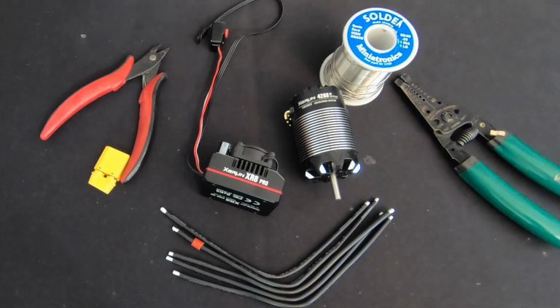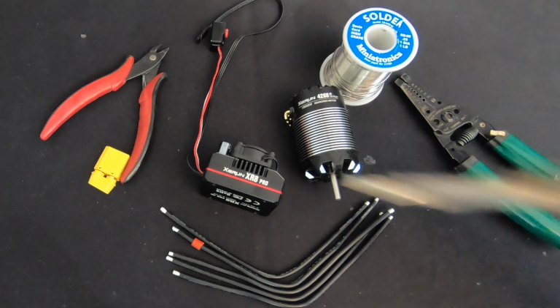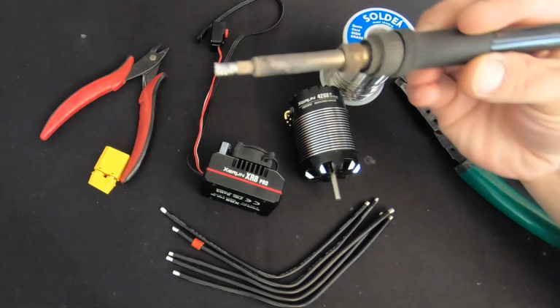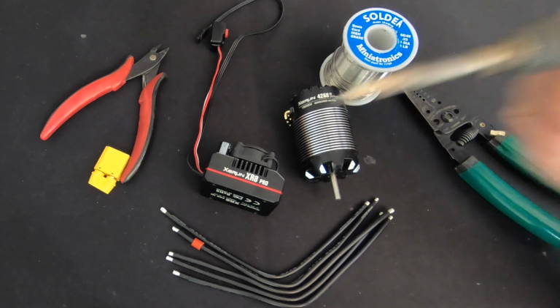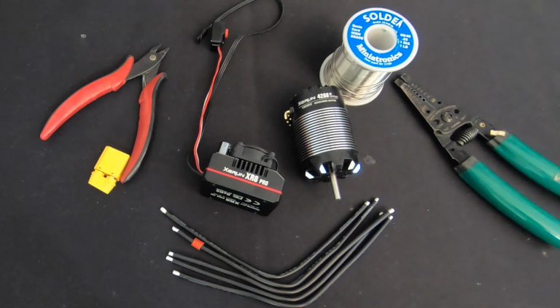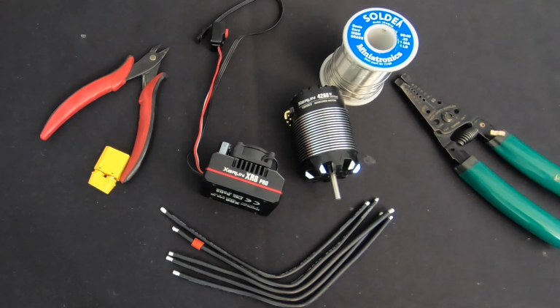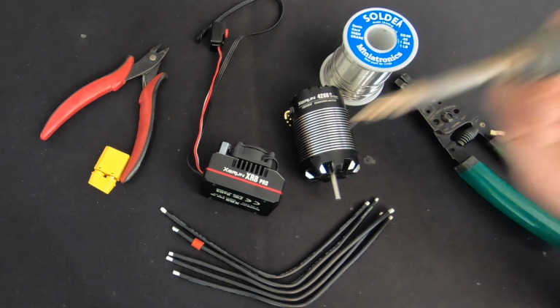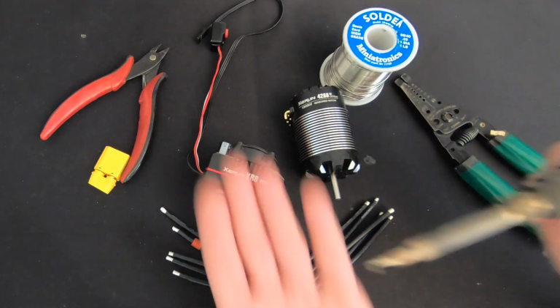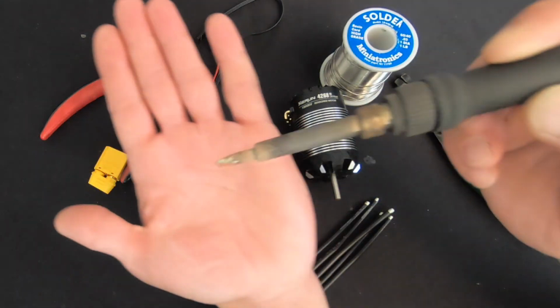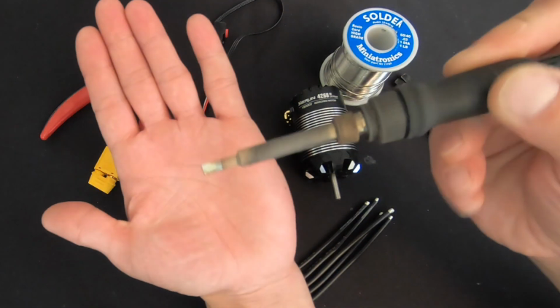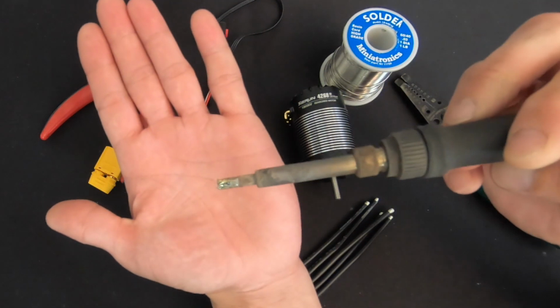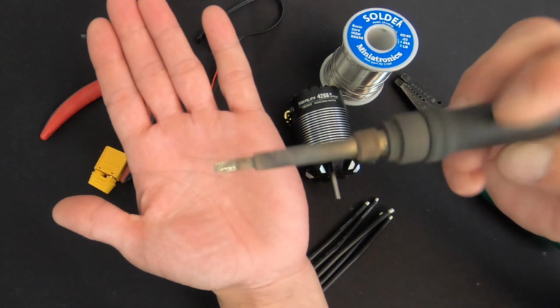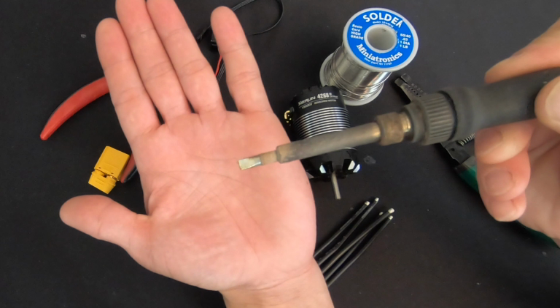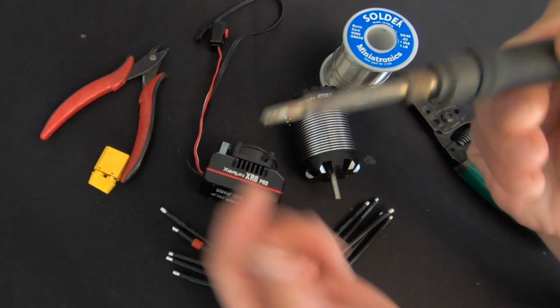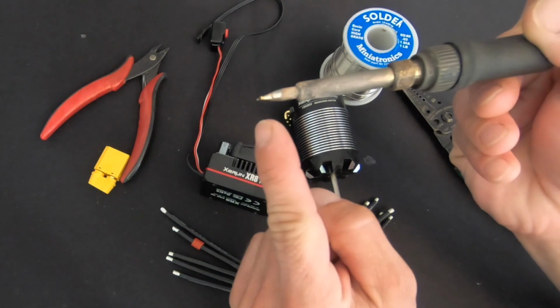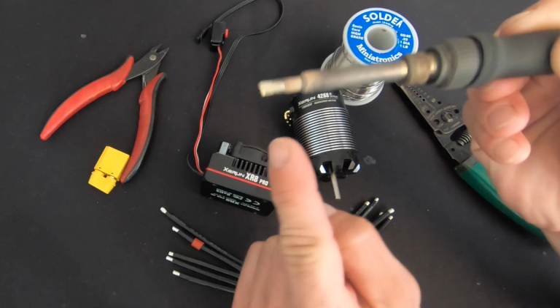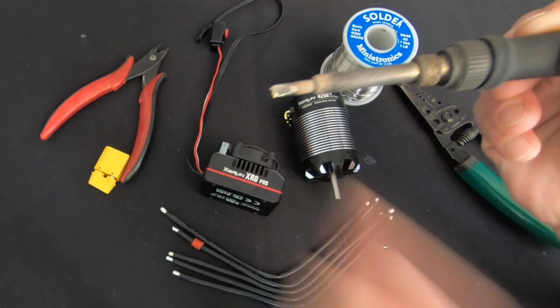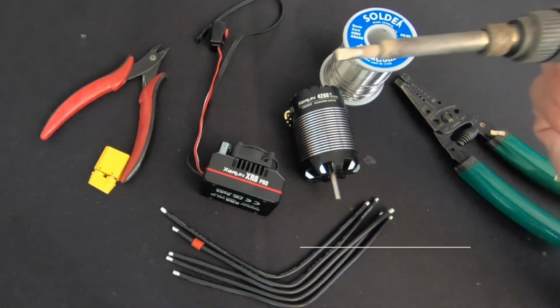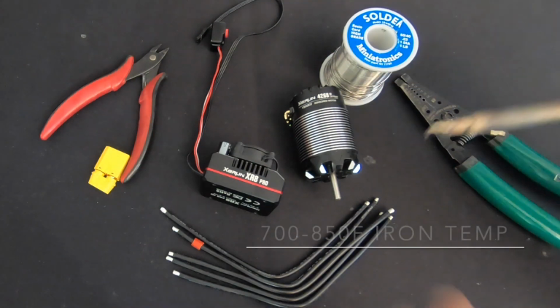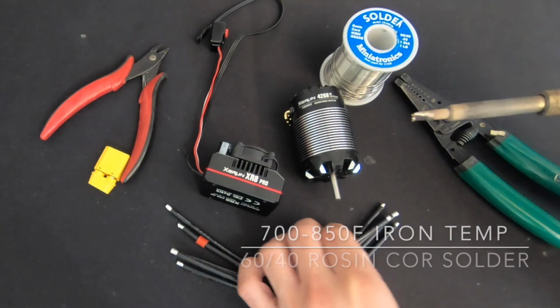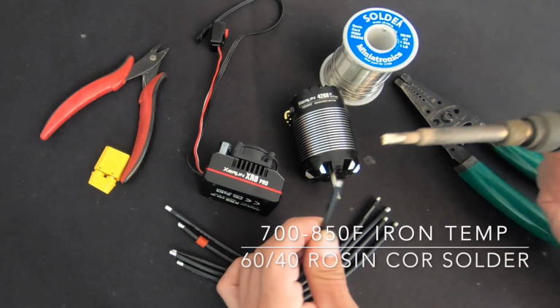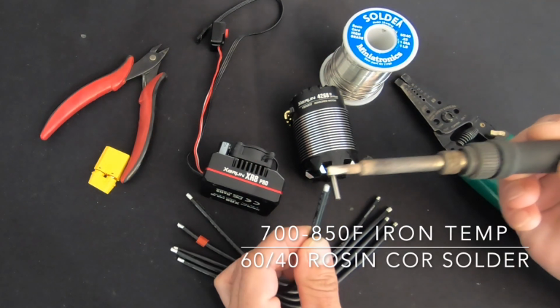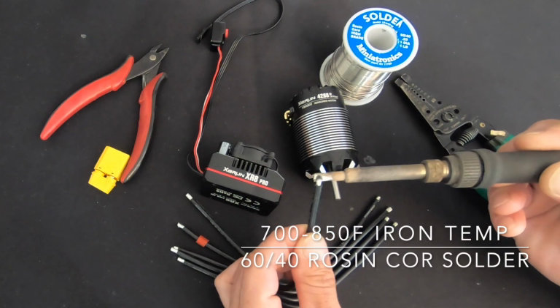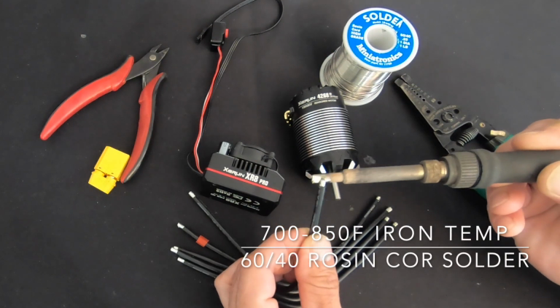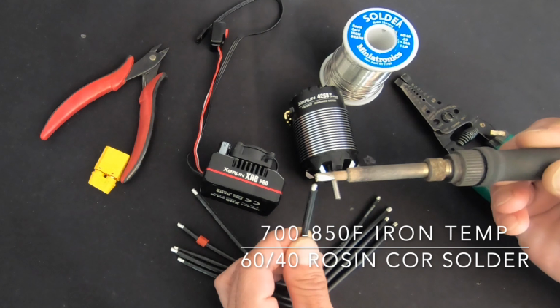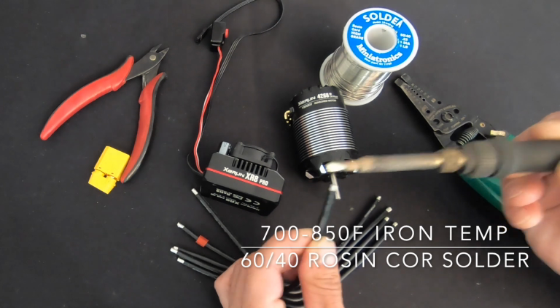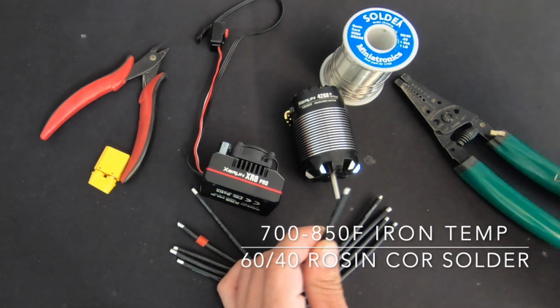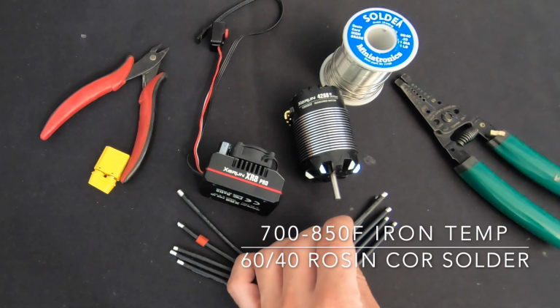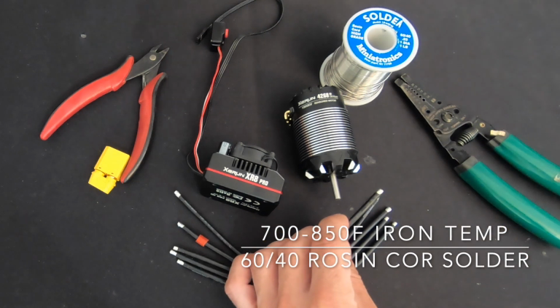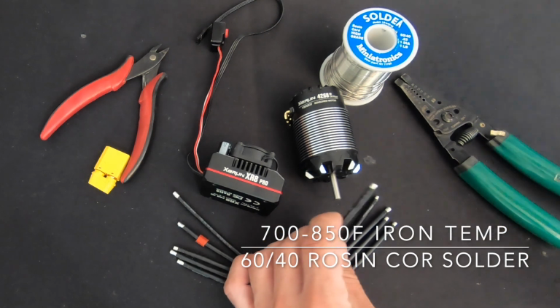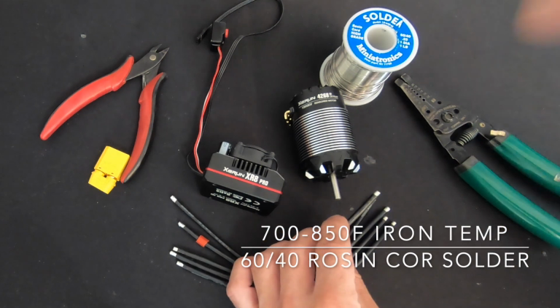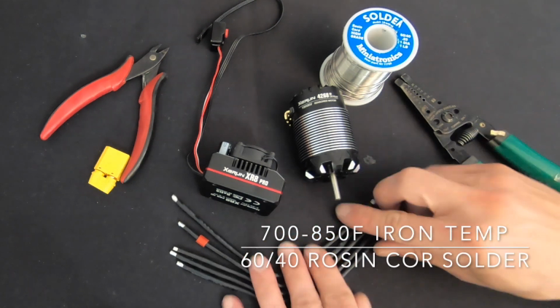I use a chisel tip that is probably three to four millimeters — it's got a skinny side and a wide side. I usually try to make sure that my iron is a little bit bigger than the wire that I'm working with, not just the same size.